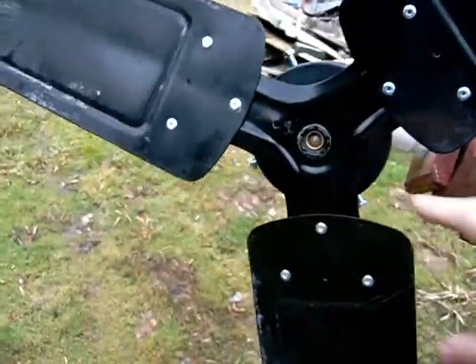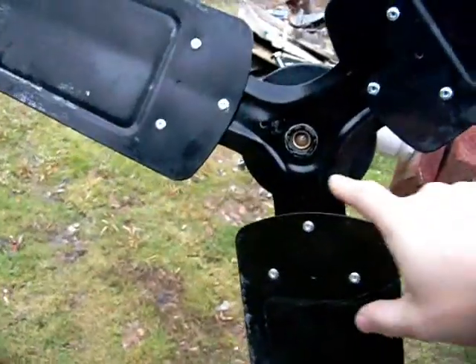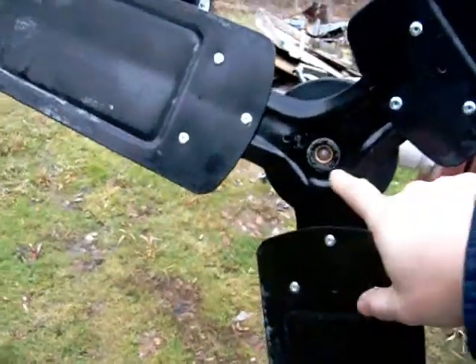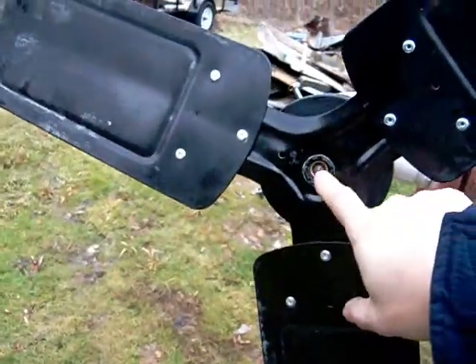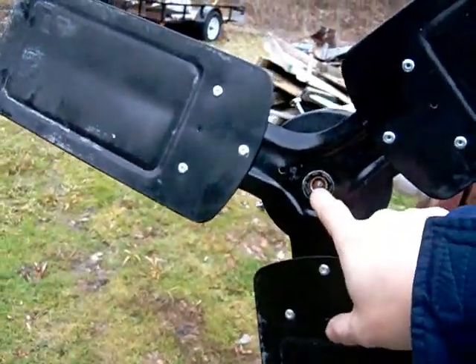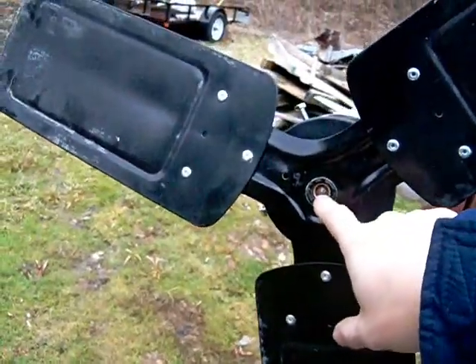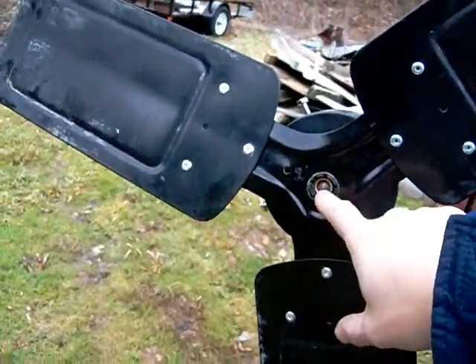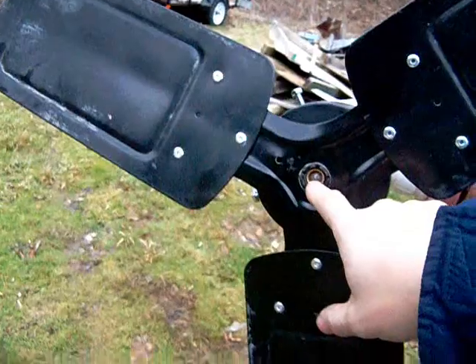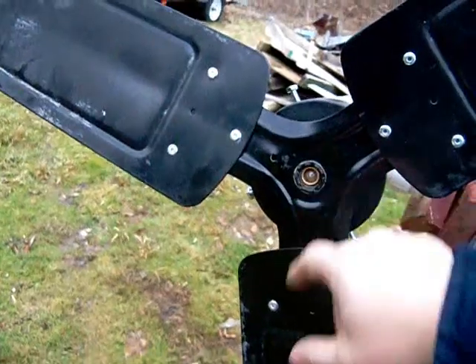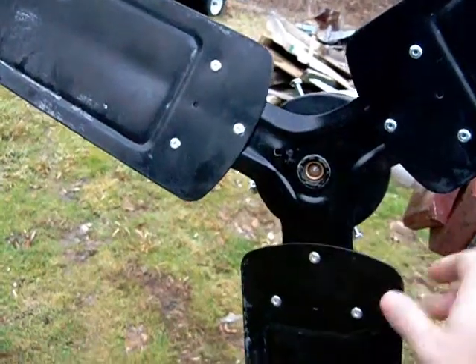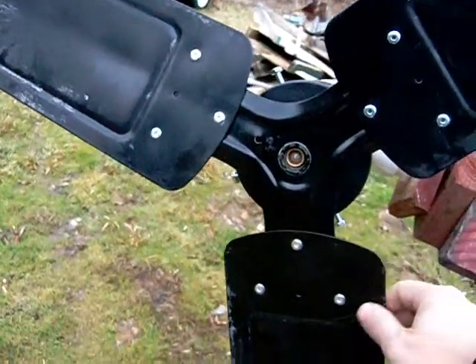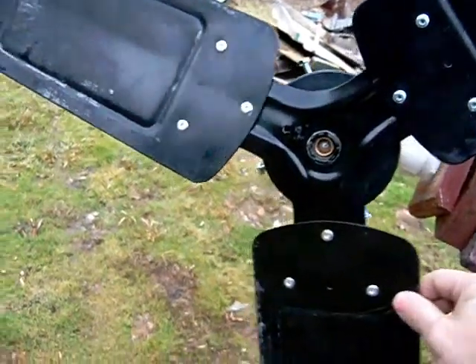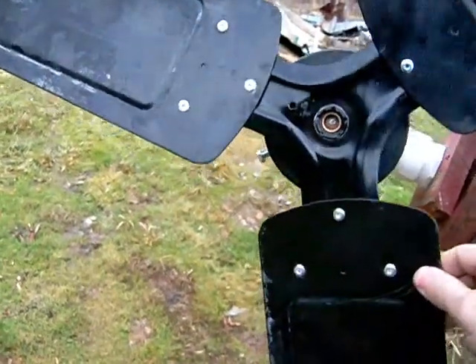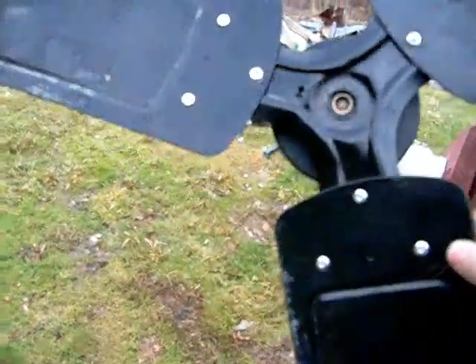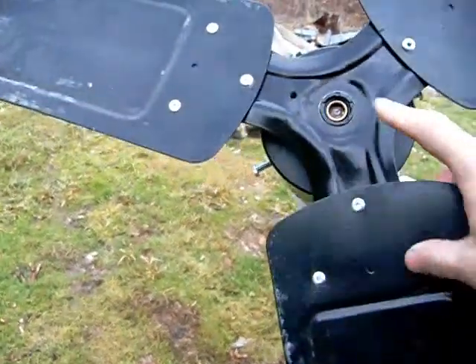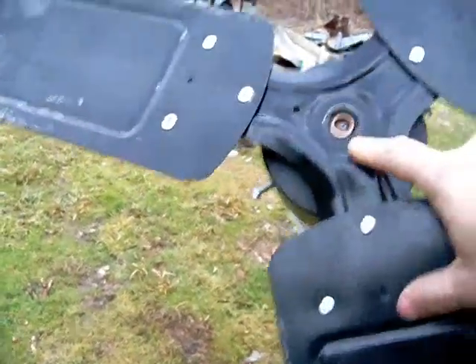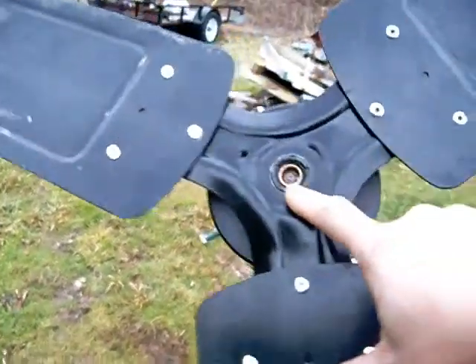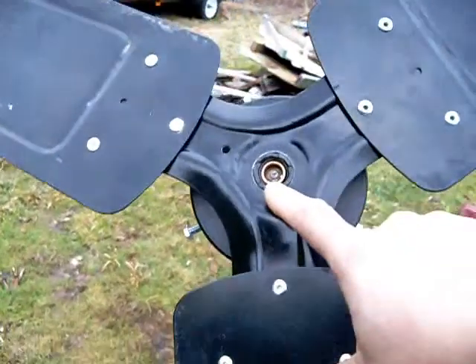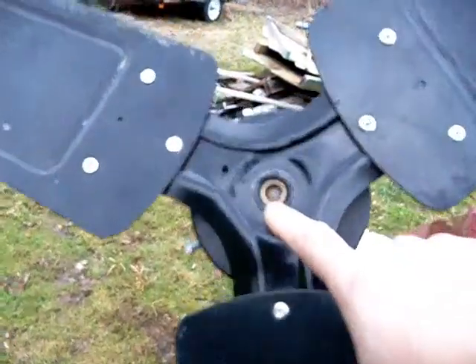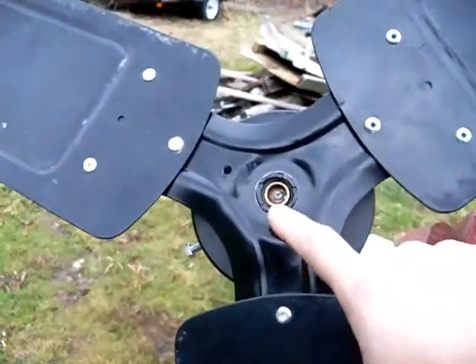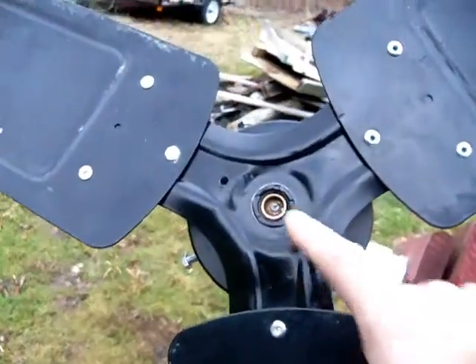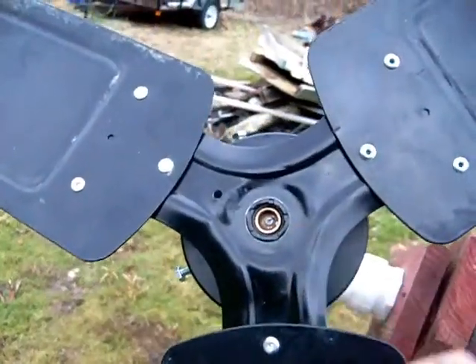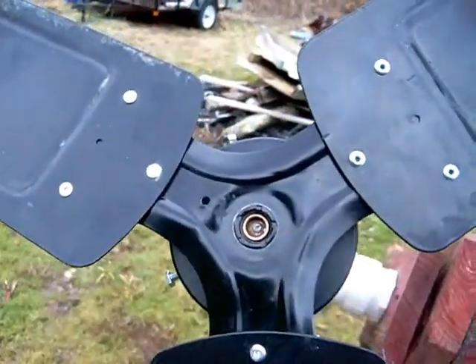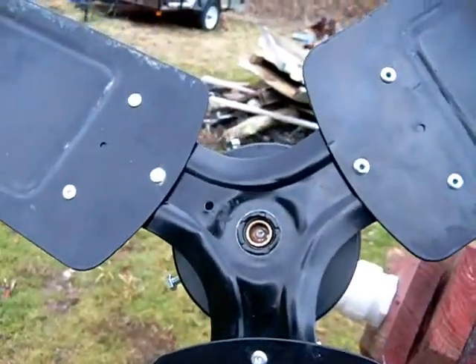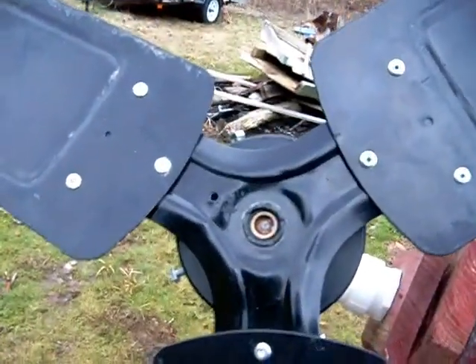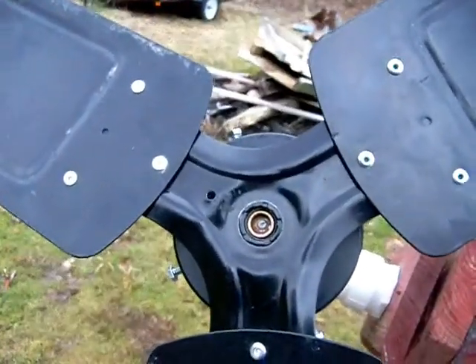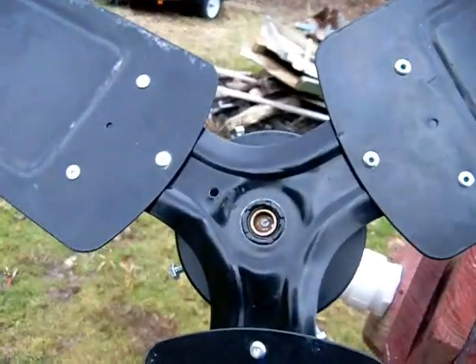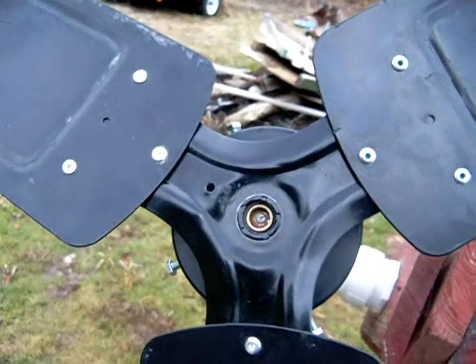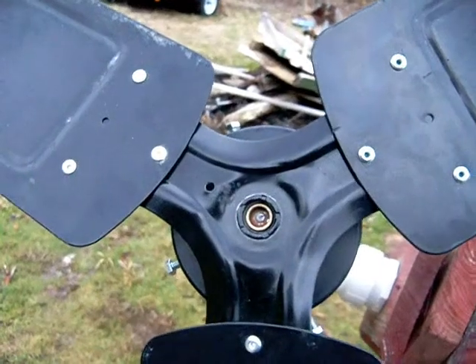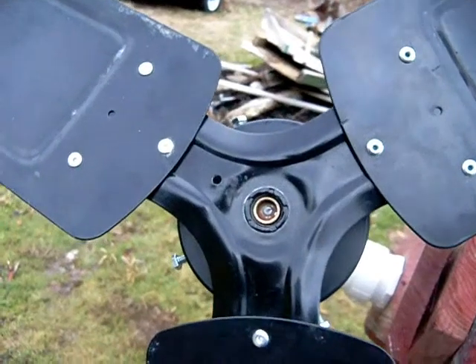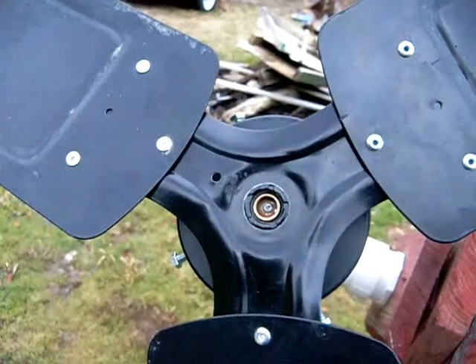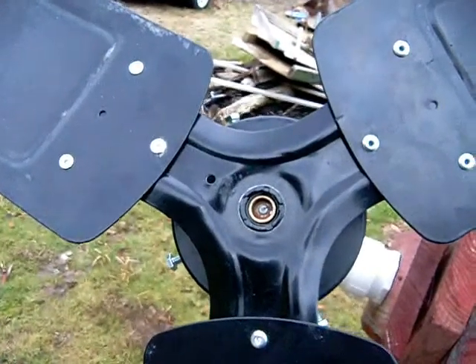The shaft on the motor was quite a bit smaller than the hole in the fan, so we had to put a bushing in it to take up the space.